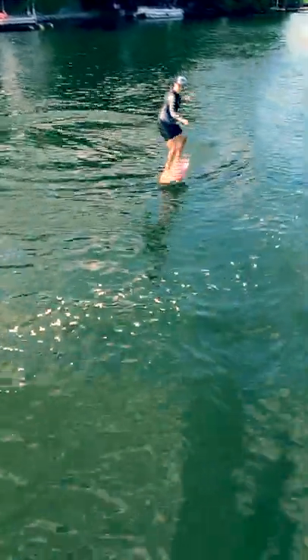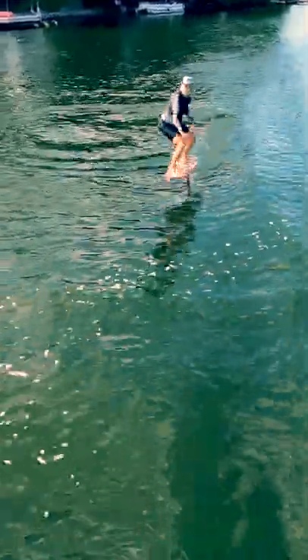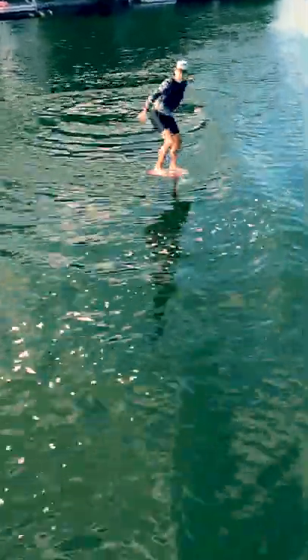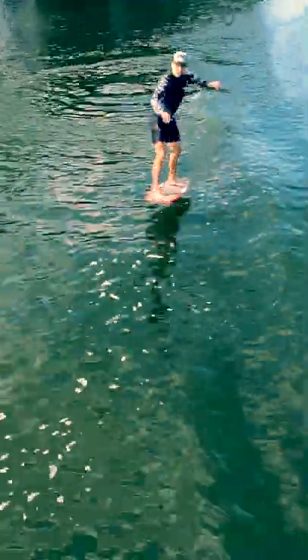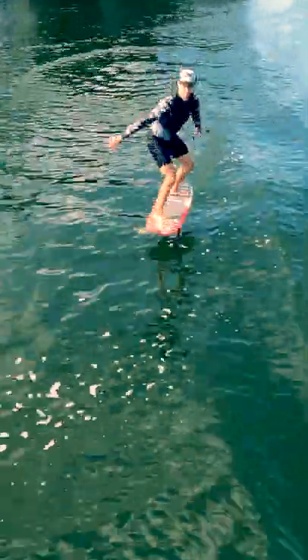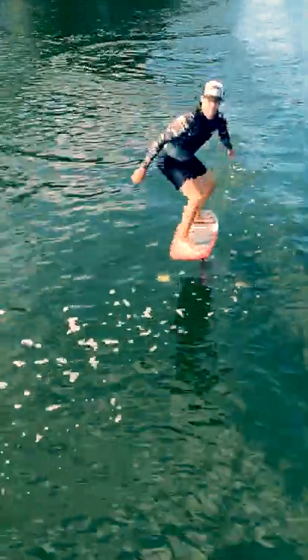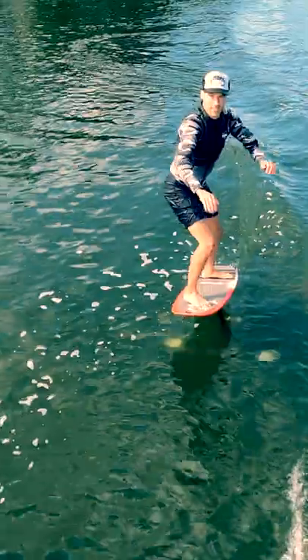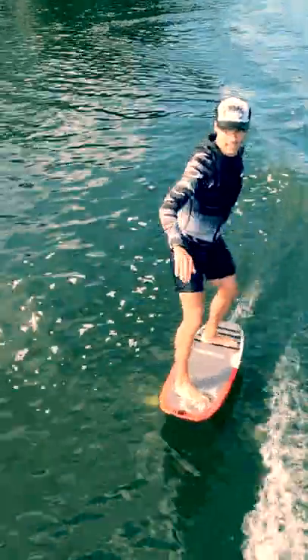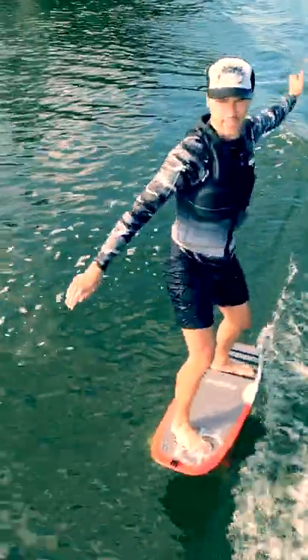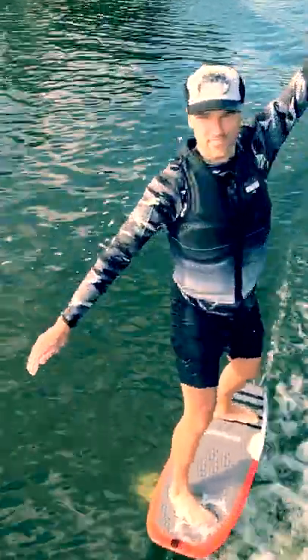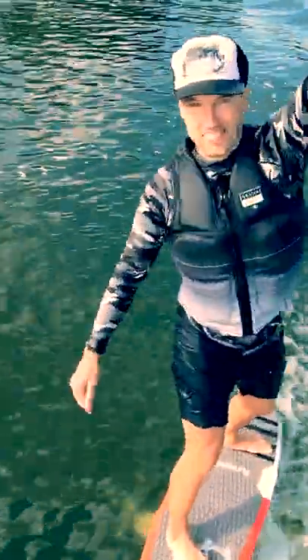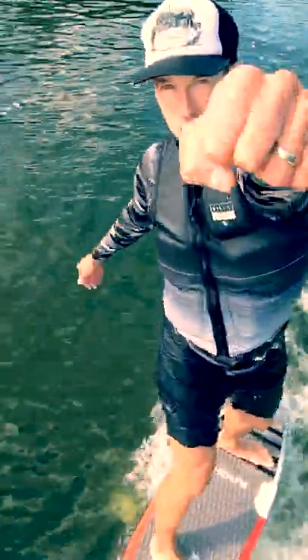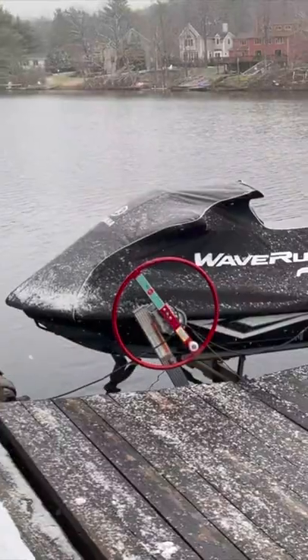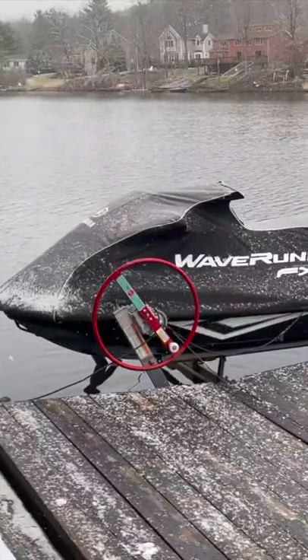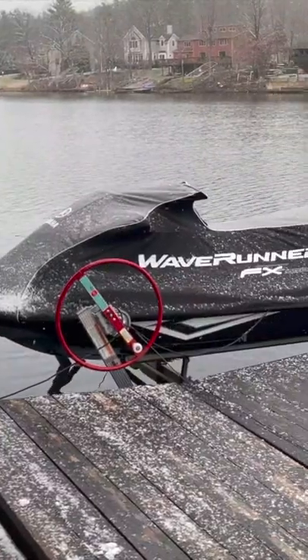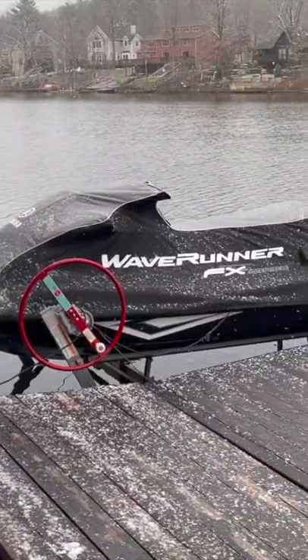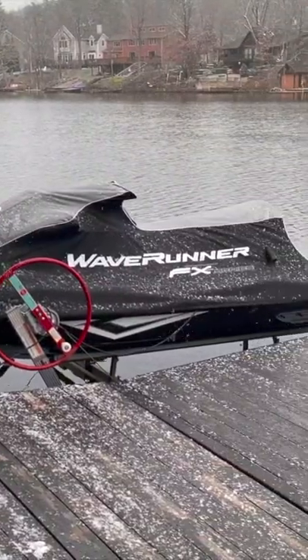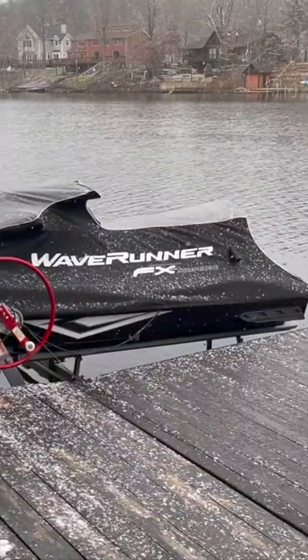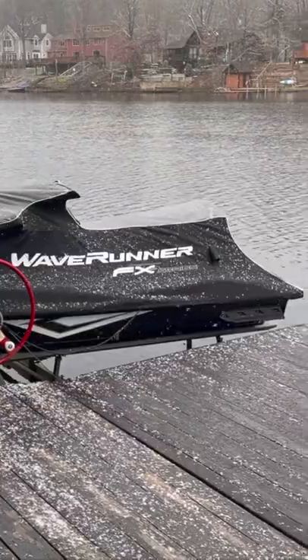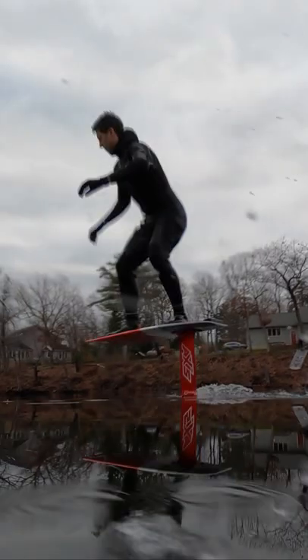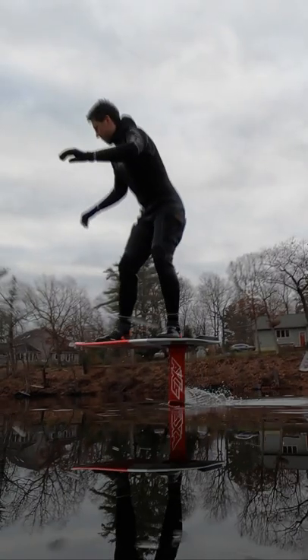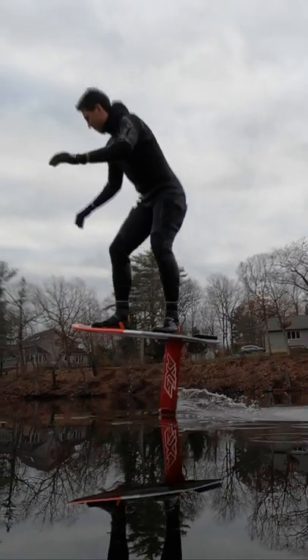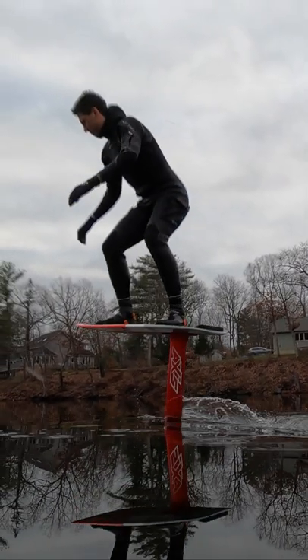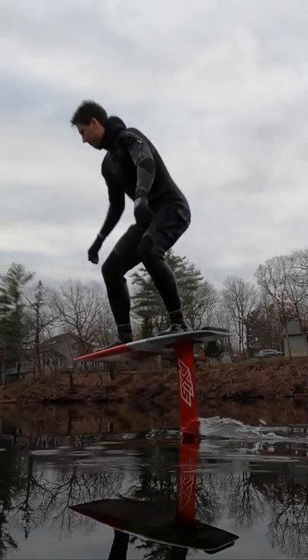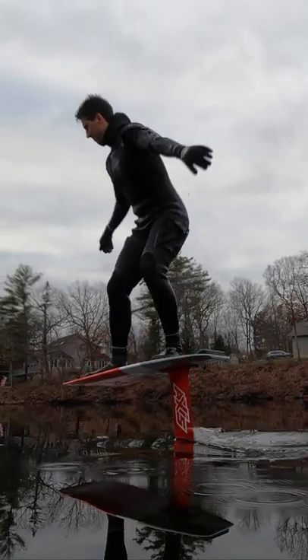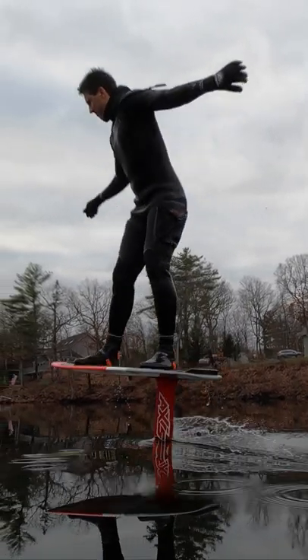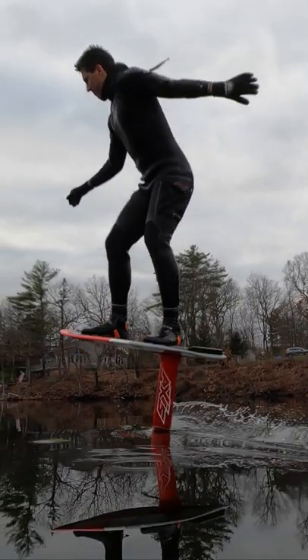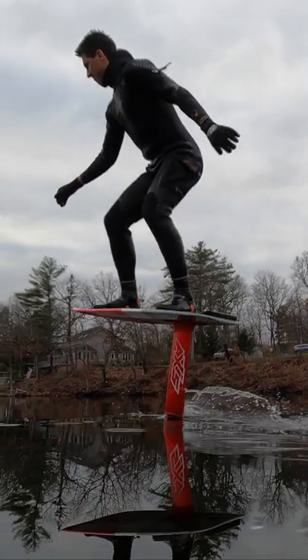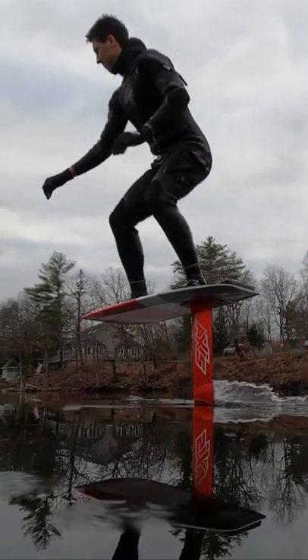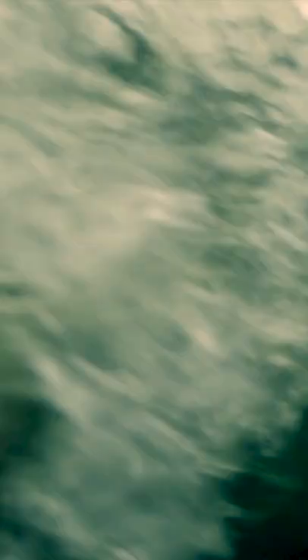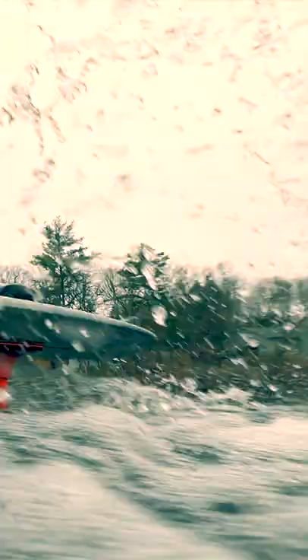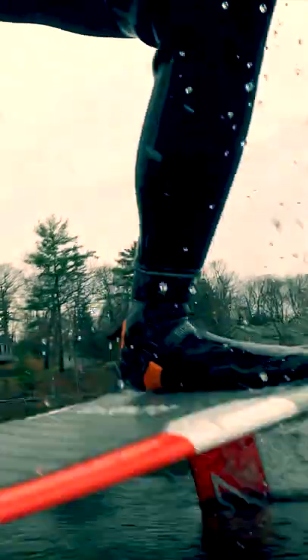So far I've clocked 85 hours on it this season. It was the first vessel on the lake in March and will be the last one on the lake this season. It's below freezing today and every boat has been winterized and put away for the season, but I'm still out there having a blast on my hydrofoil.